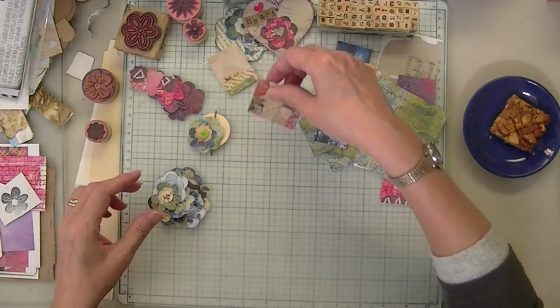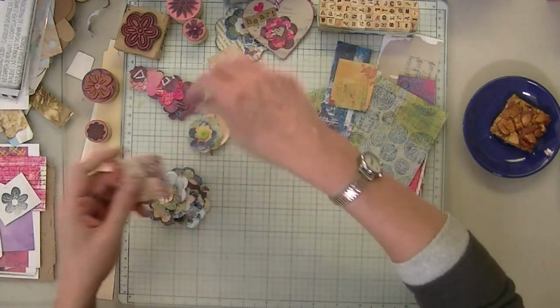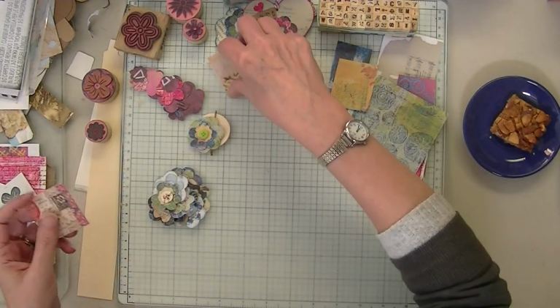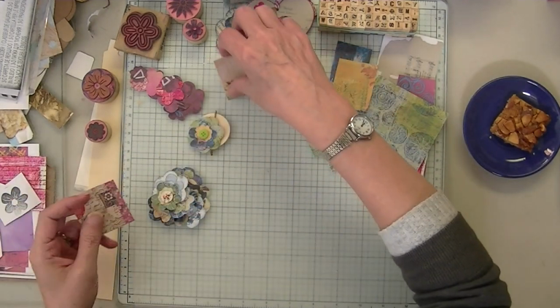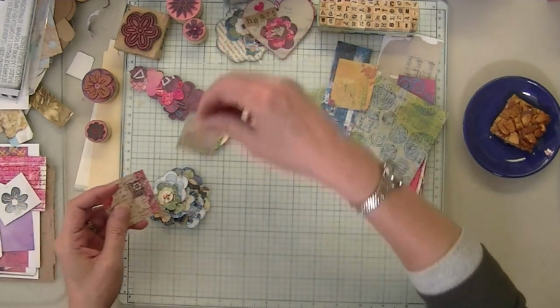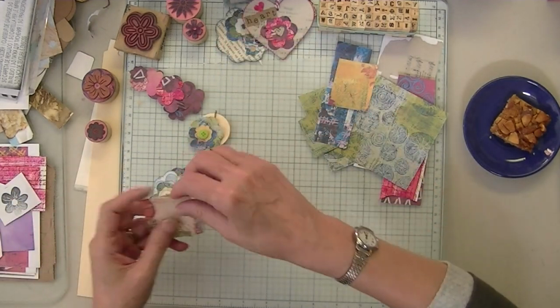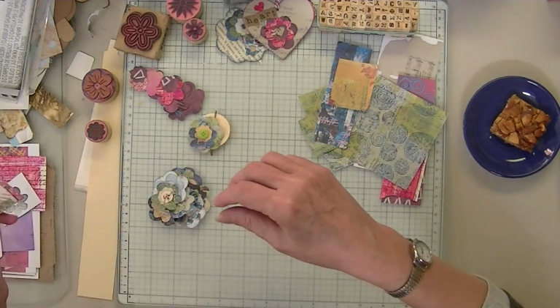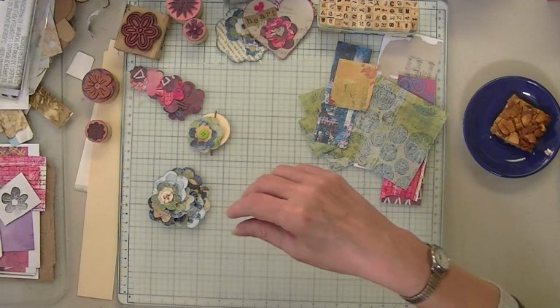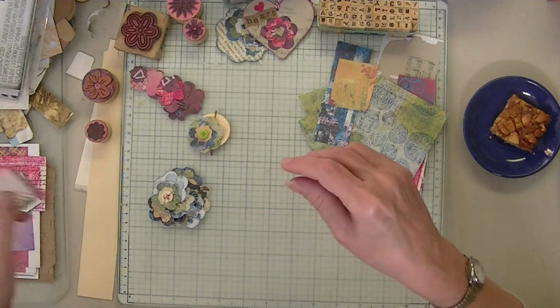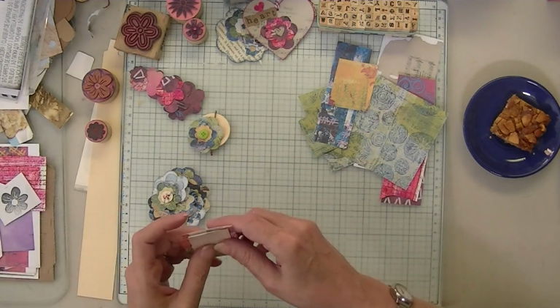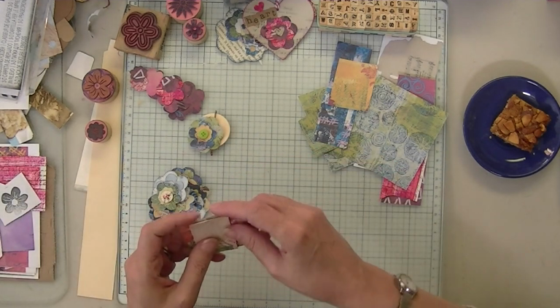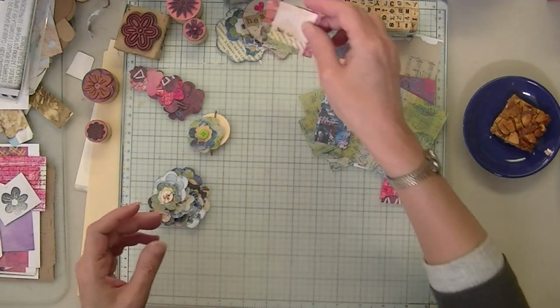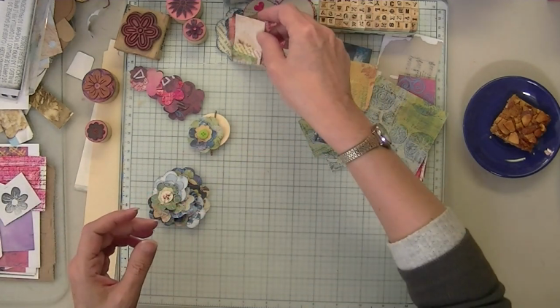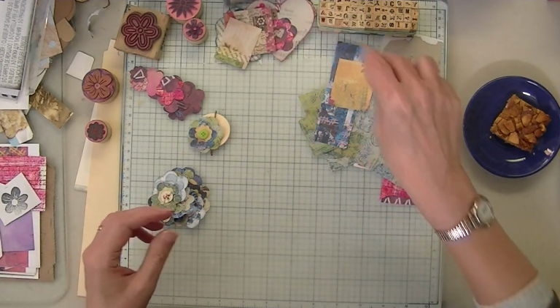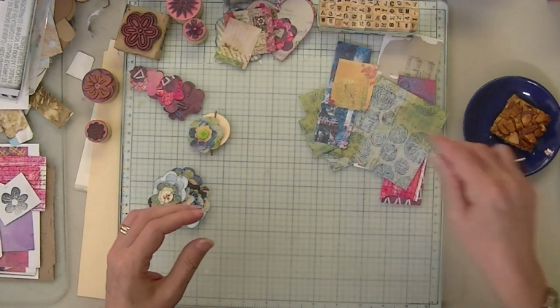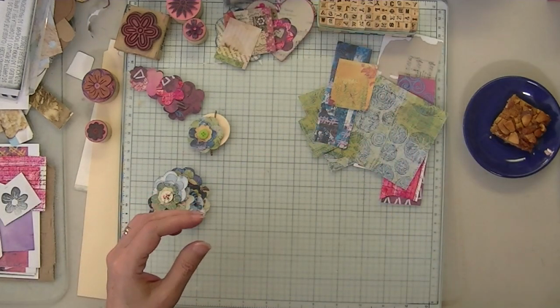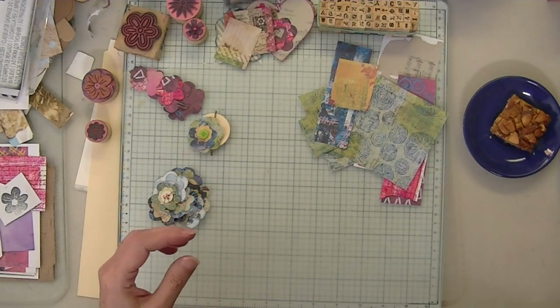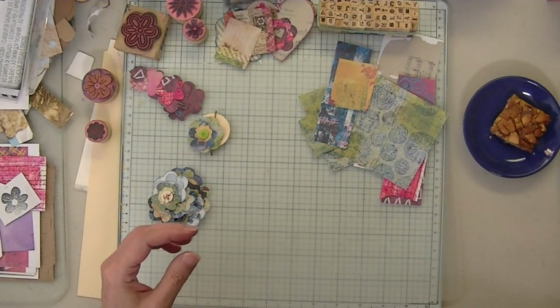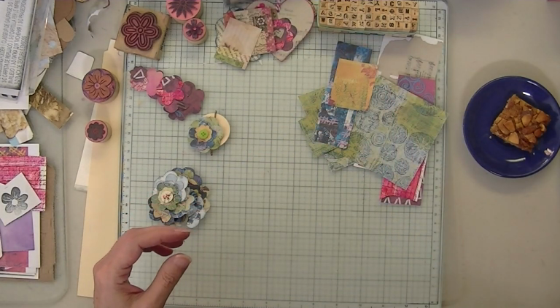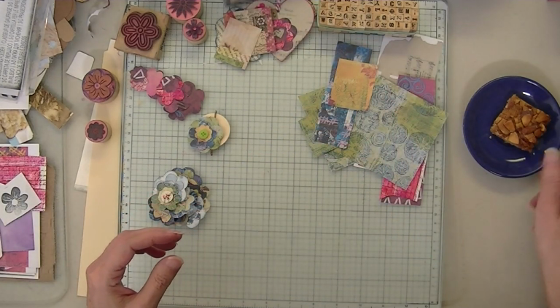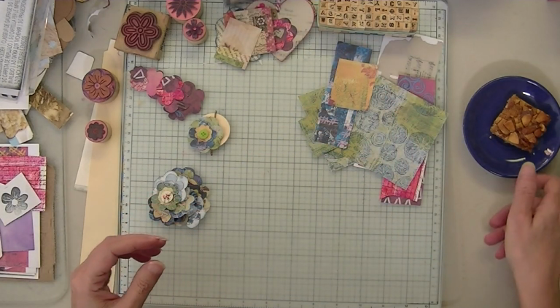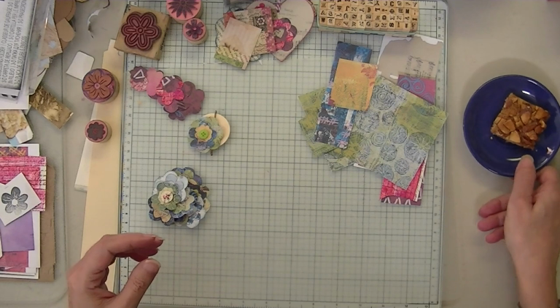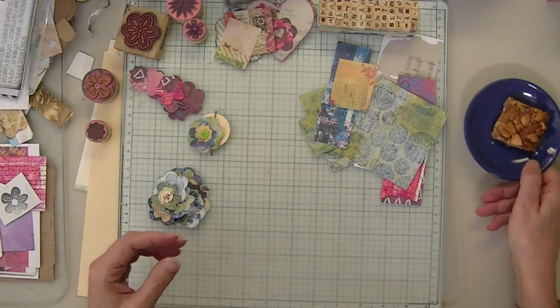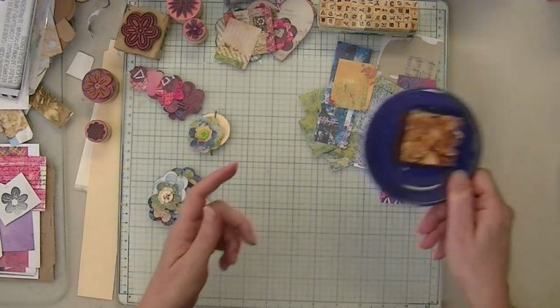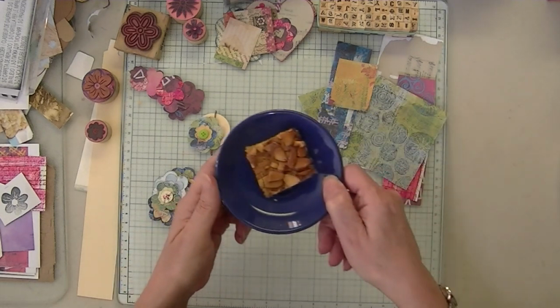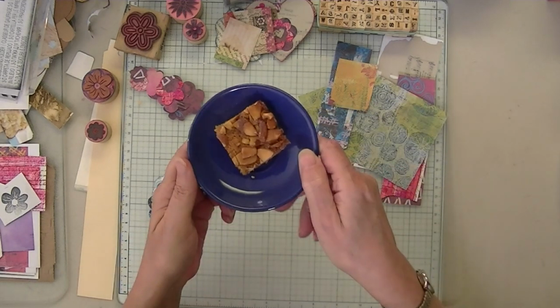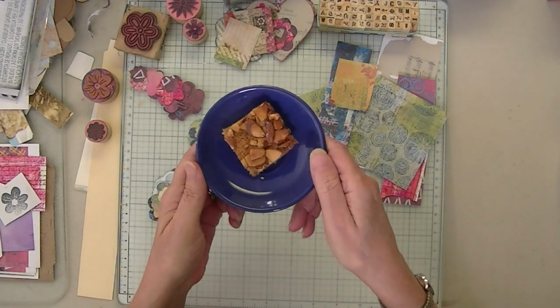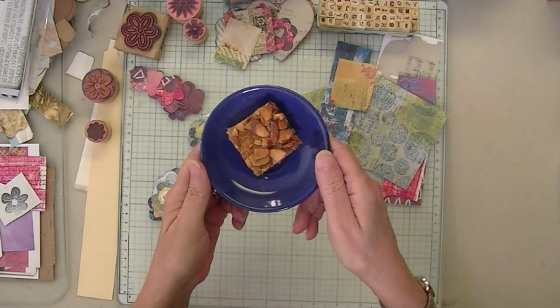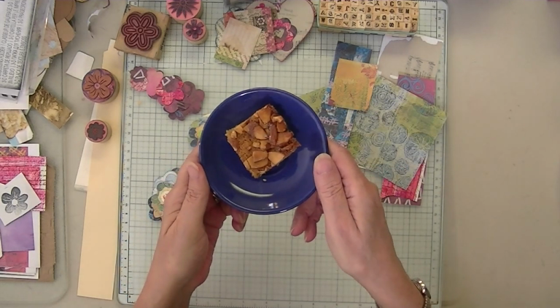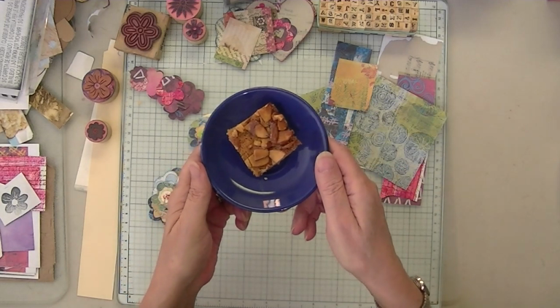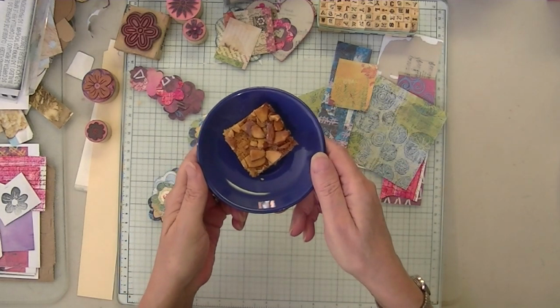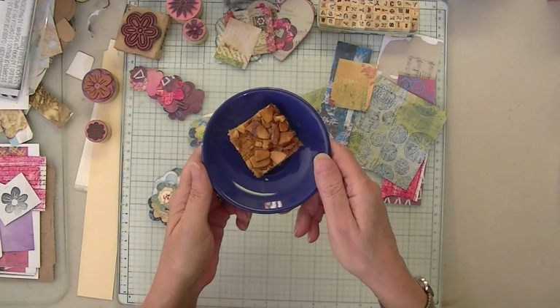So let's get started, and I will chat about the inspiration as I go. But first - look at these delicious cookies my husband made yesterday!